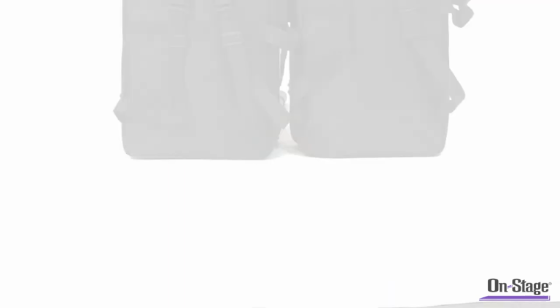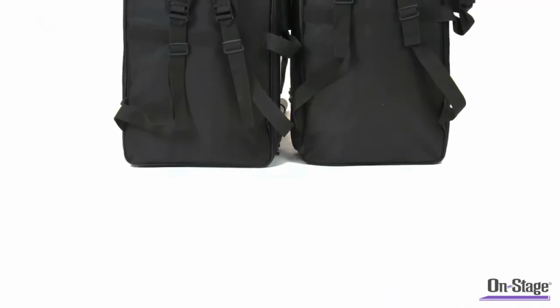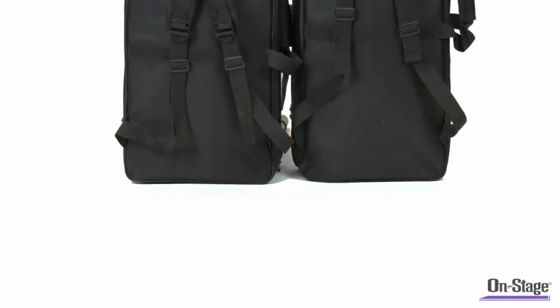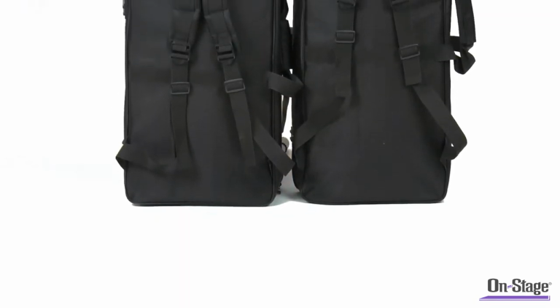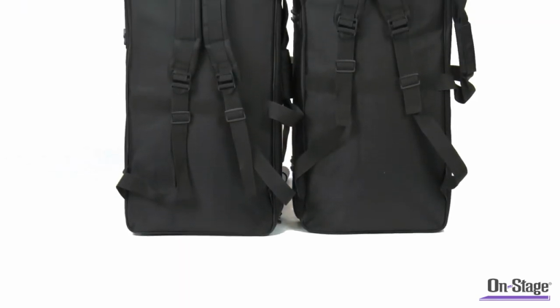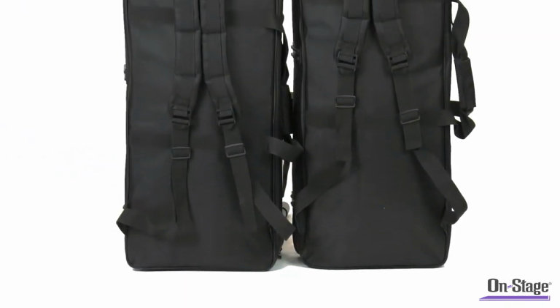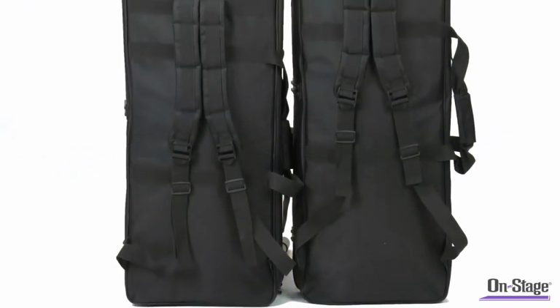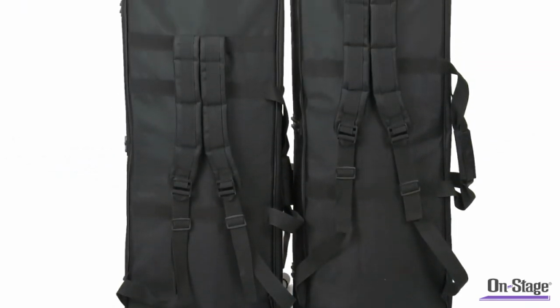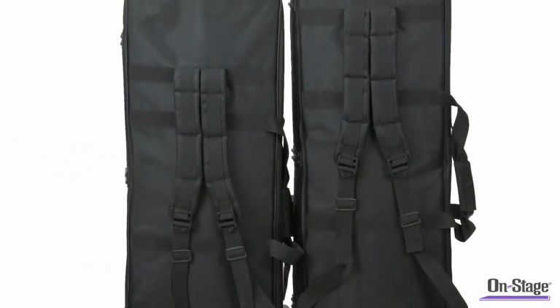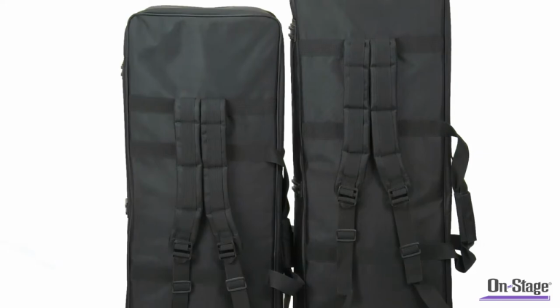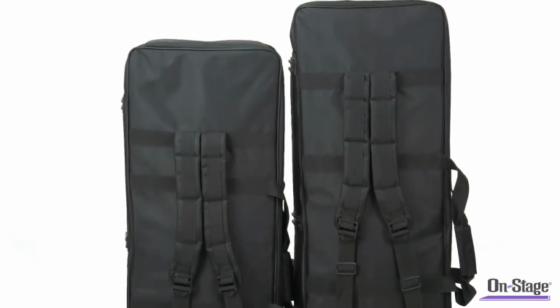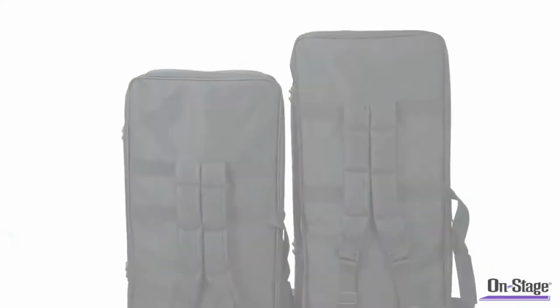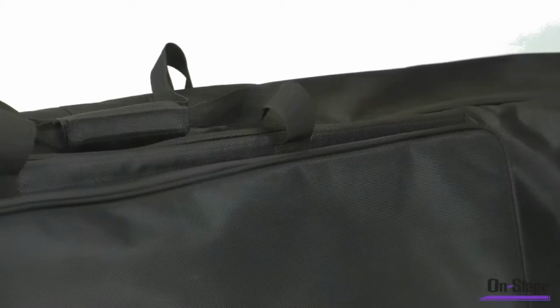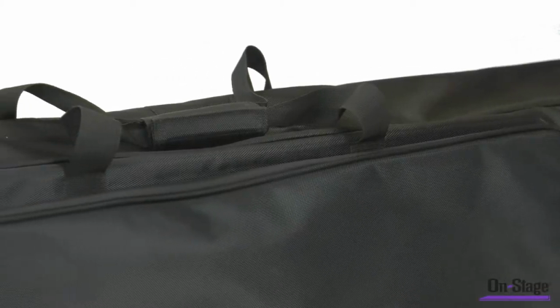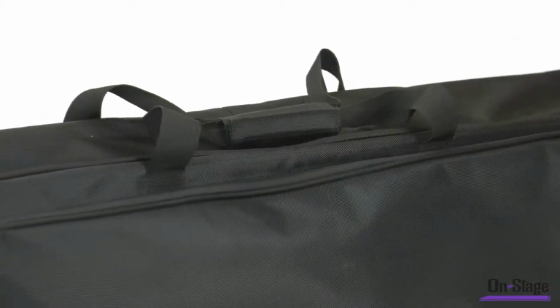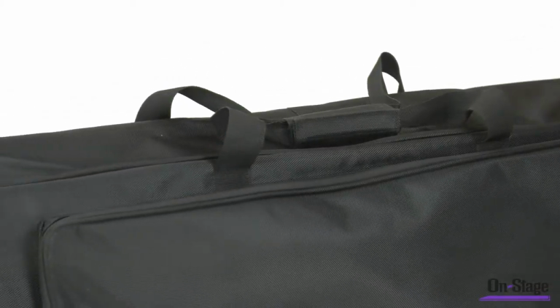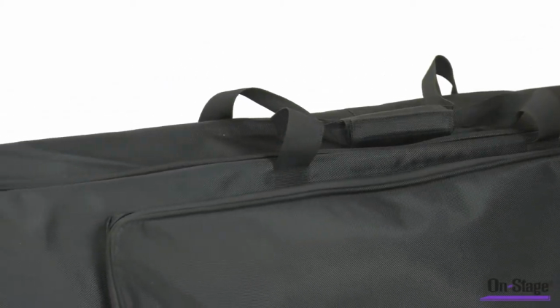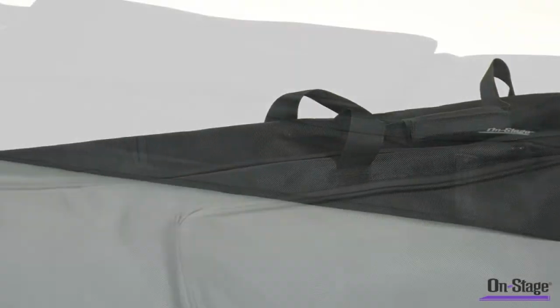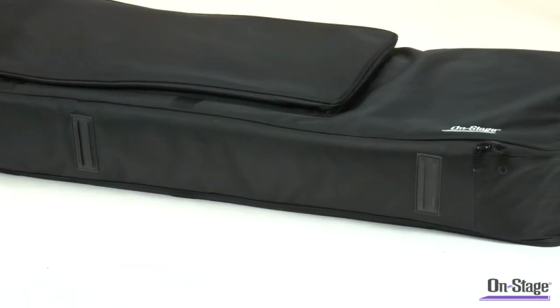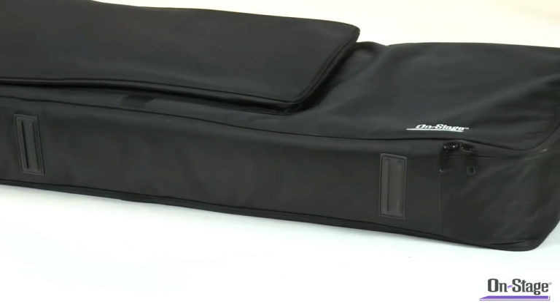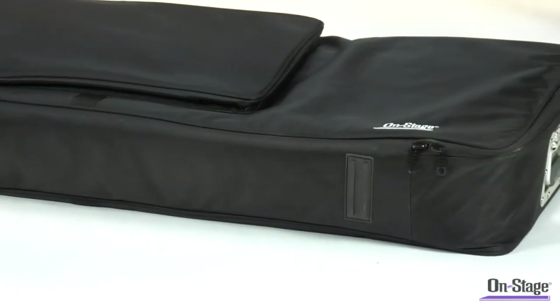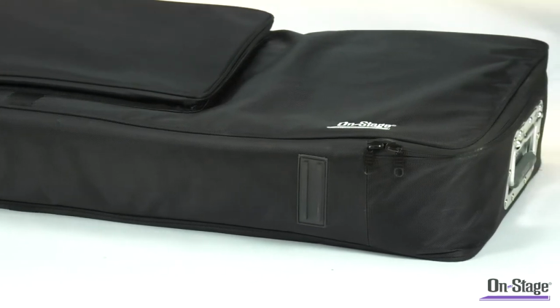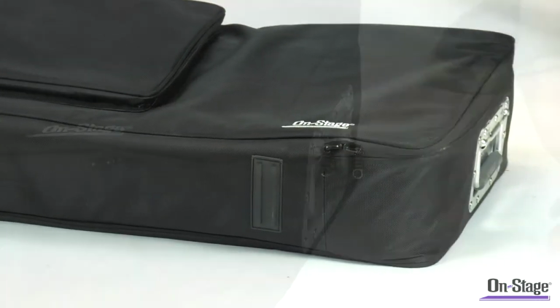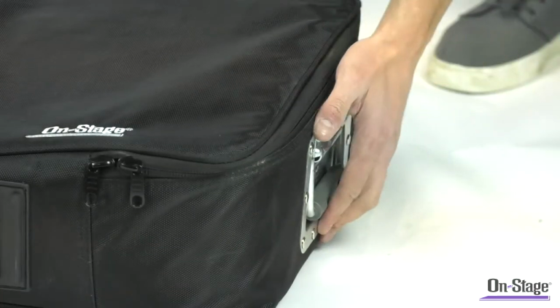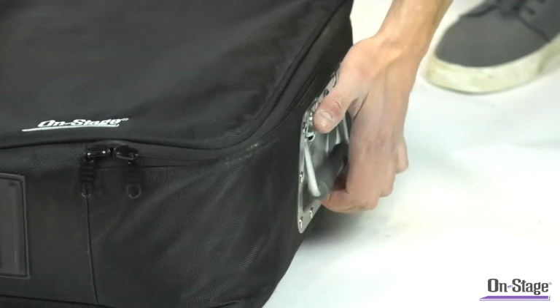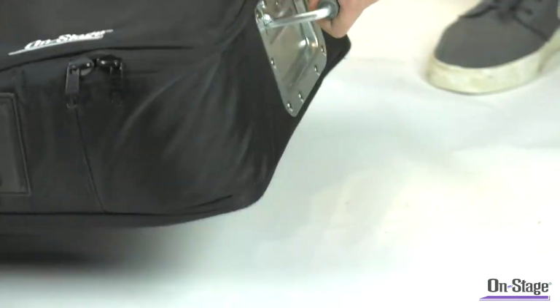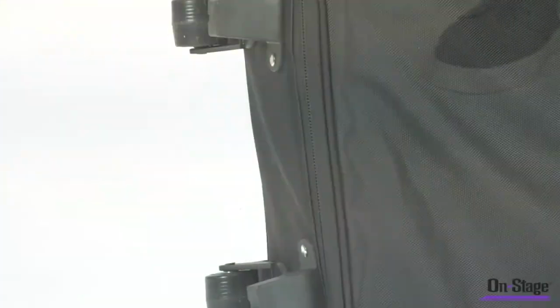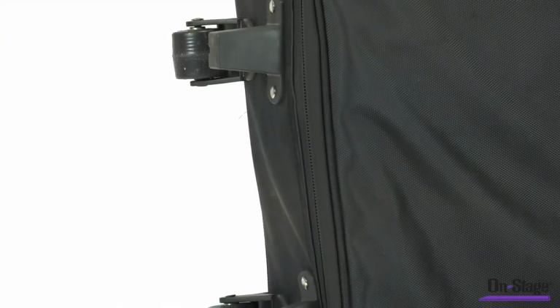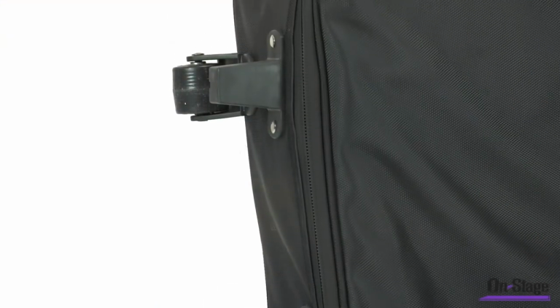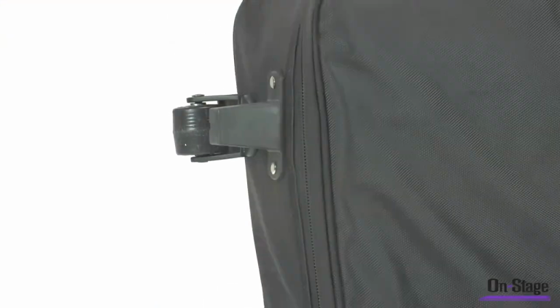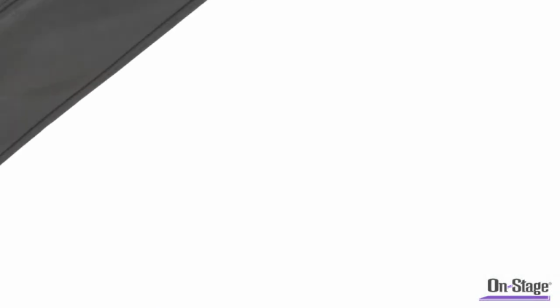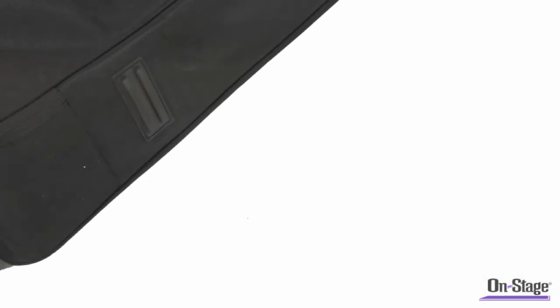The KBA 4049 and the KBA 4061 models feature backpack straps and a comfortable carry handle, while the KBA 4088 features a heavy duty metal handle and wheels to make transporting larger, heavier models a breeze.